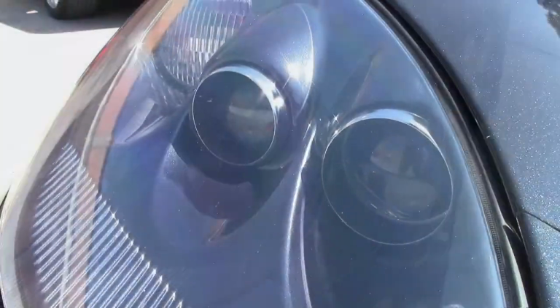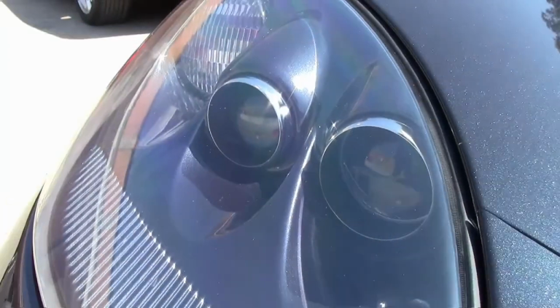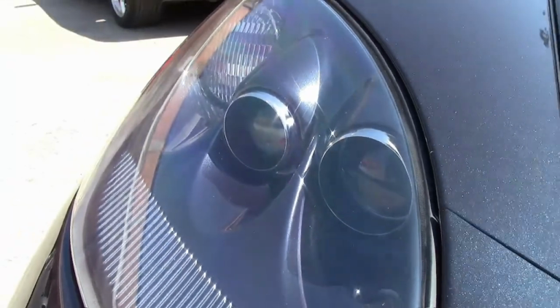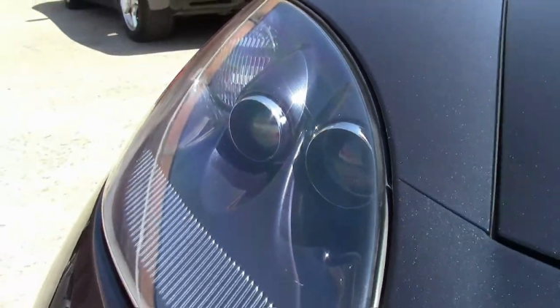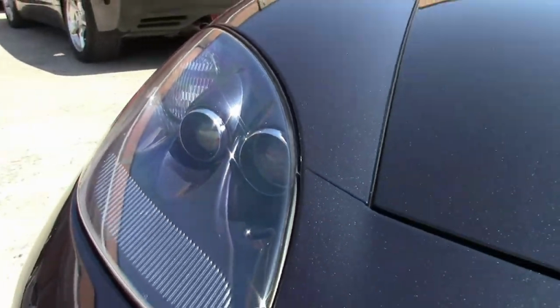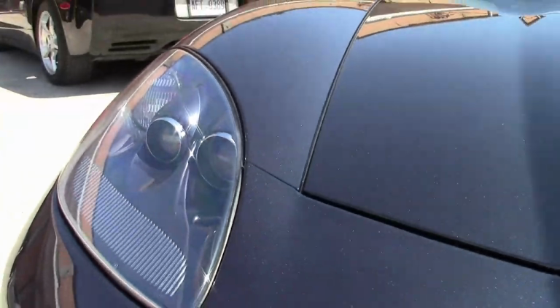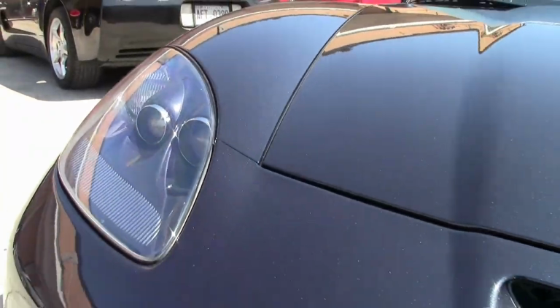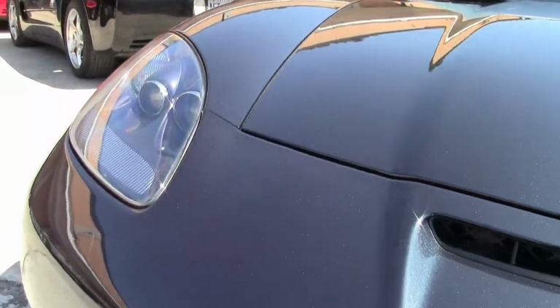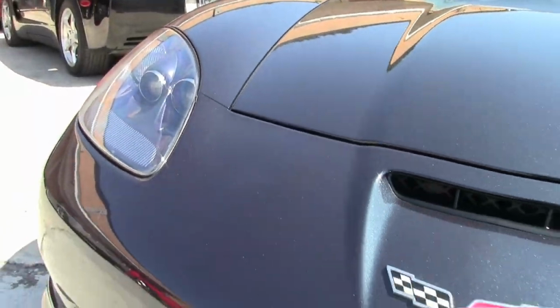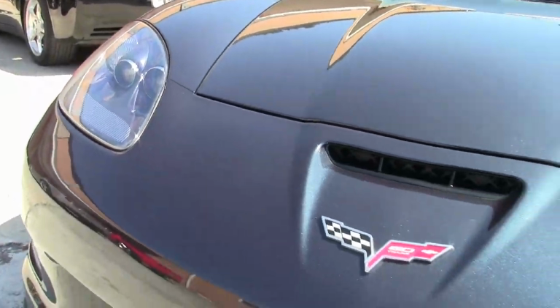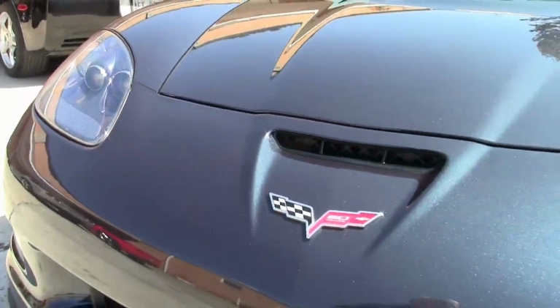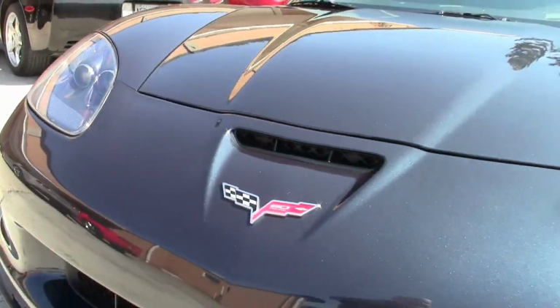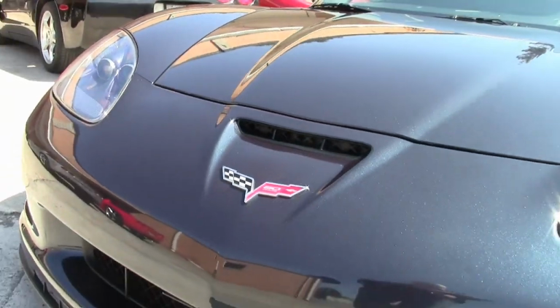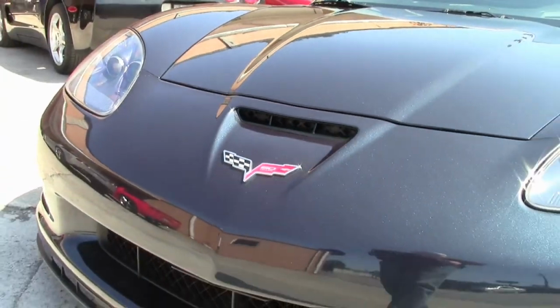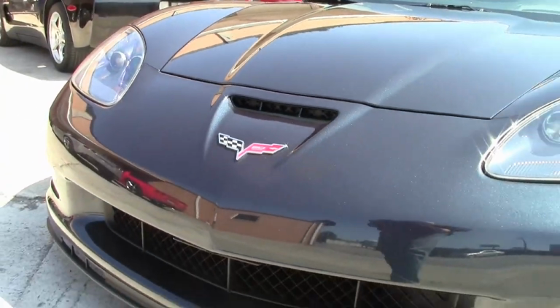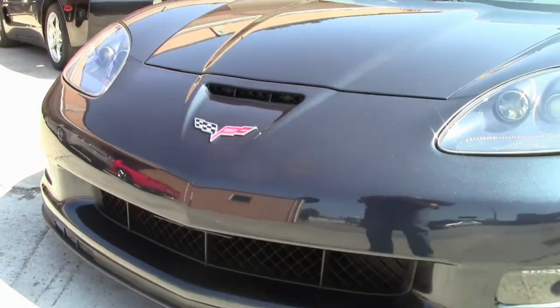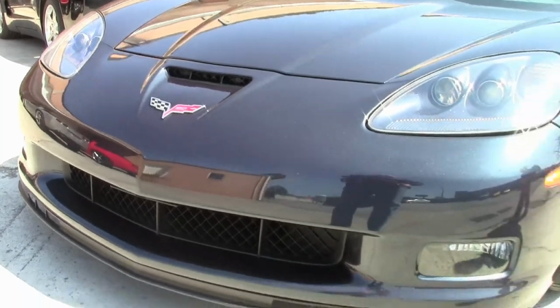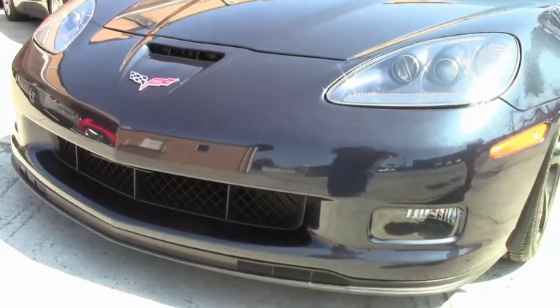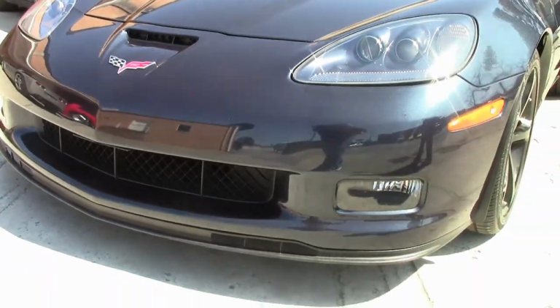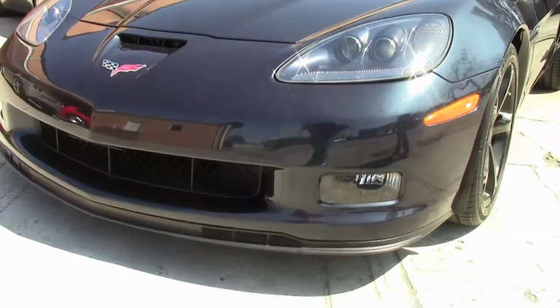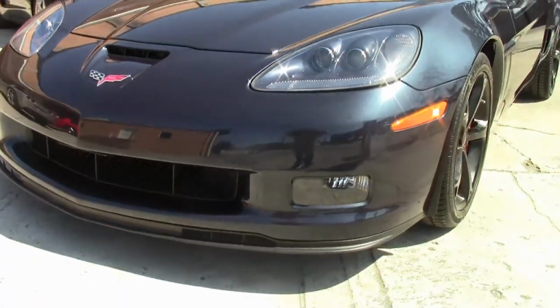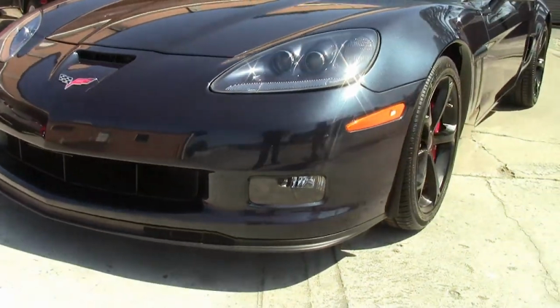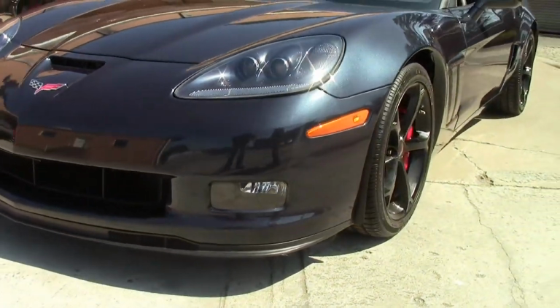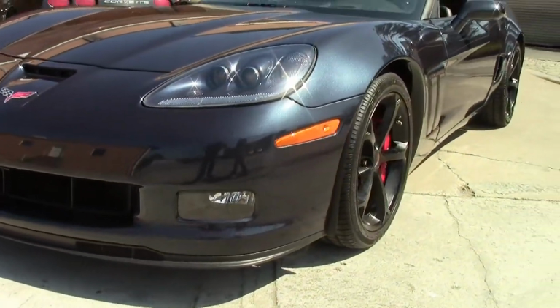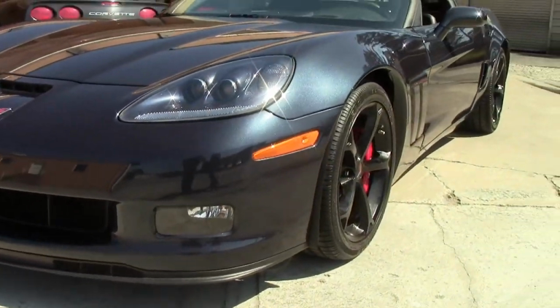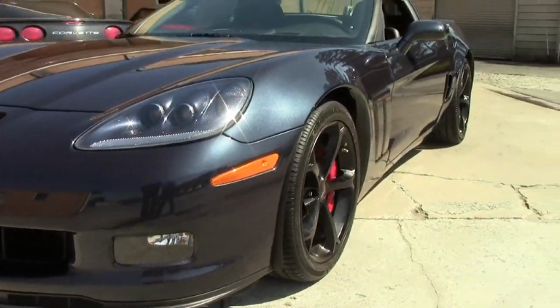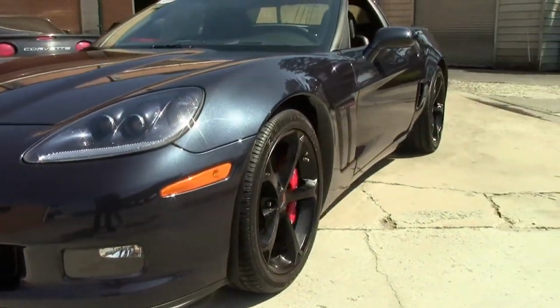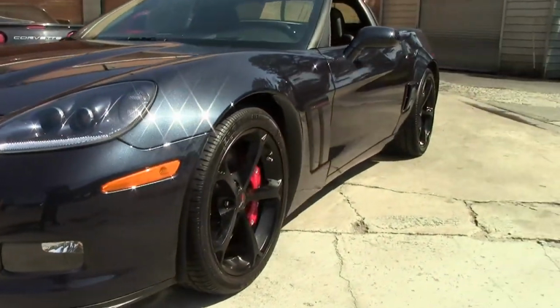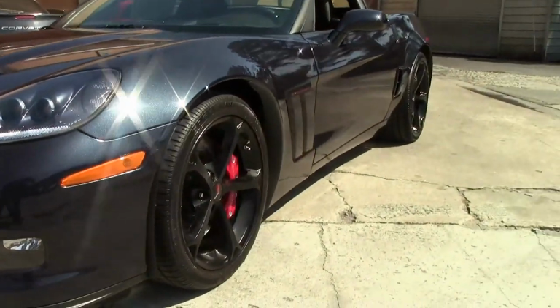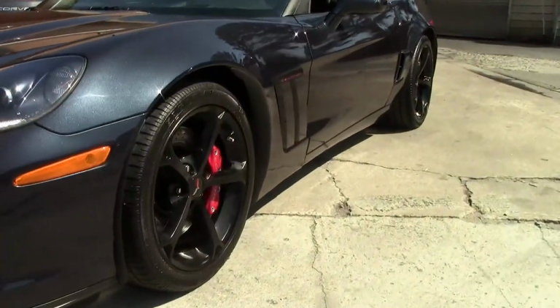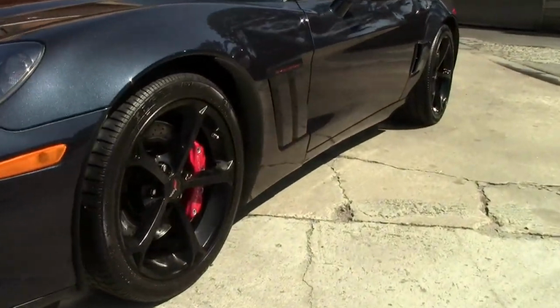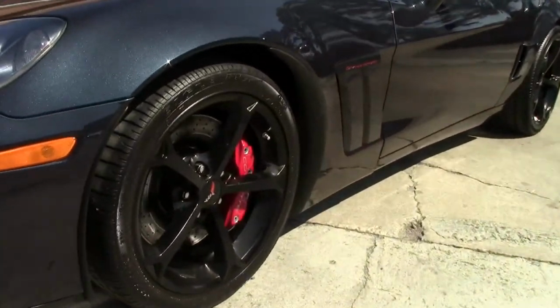Headlight lenses are nice and clear and in good shape. It is wearing the correct Eagle F1 run-flat tires. The paint on the car is excellent.